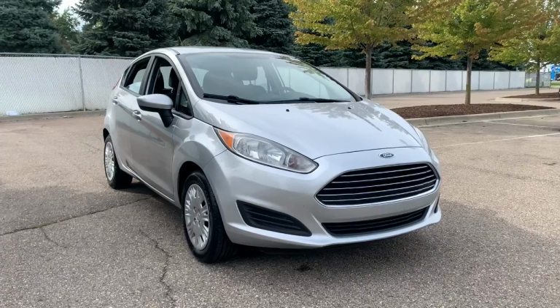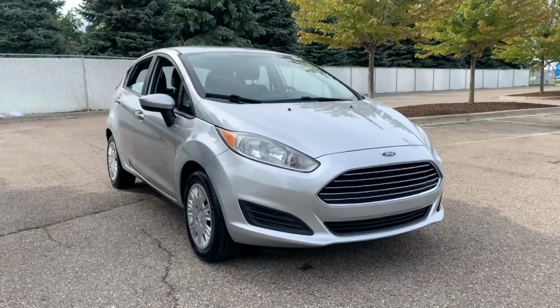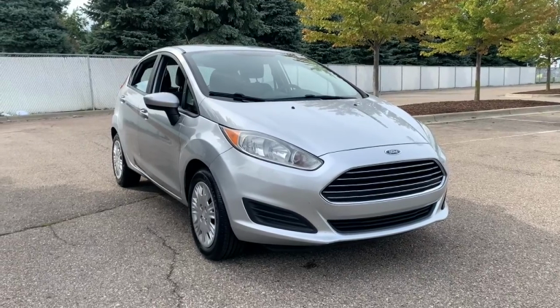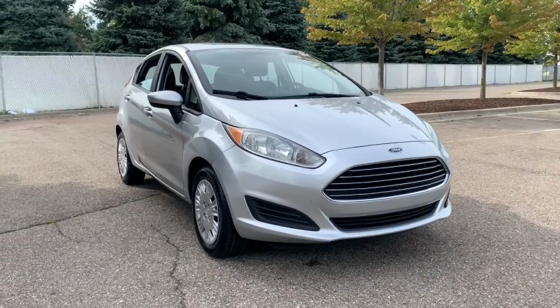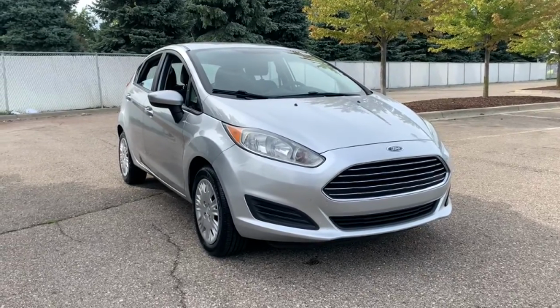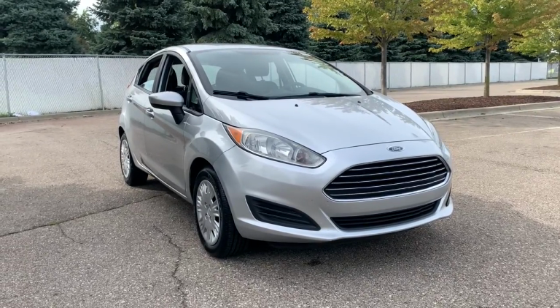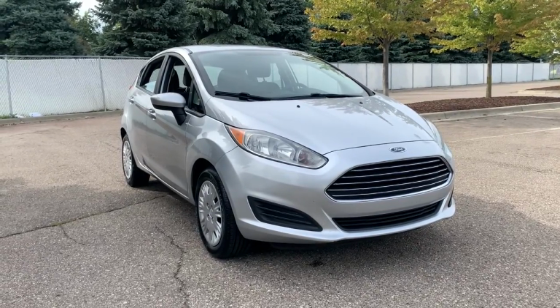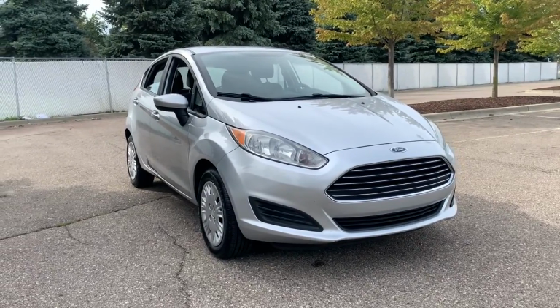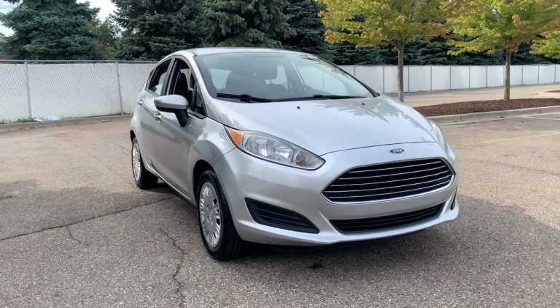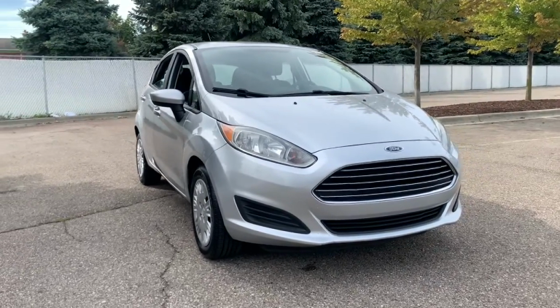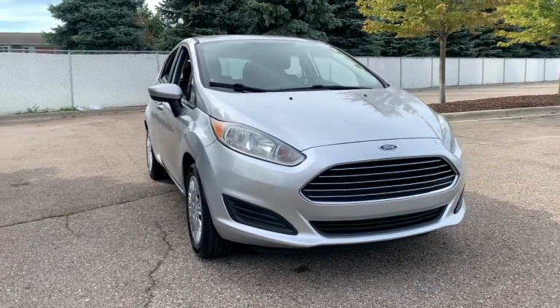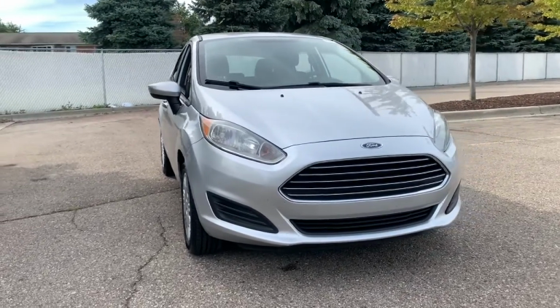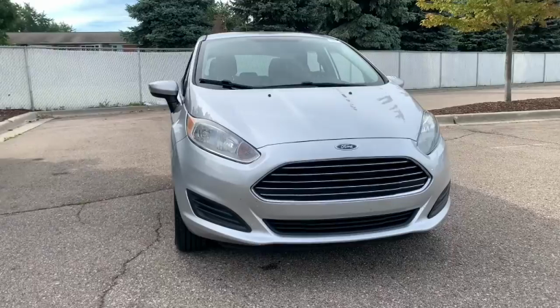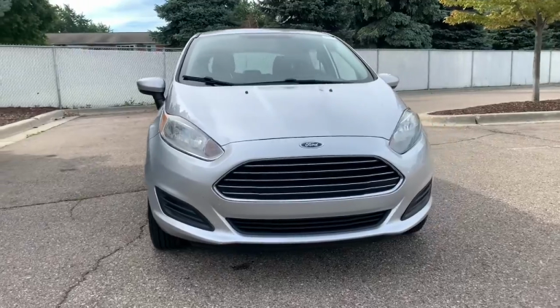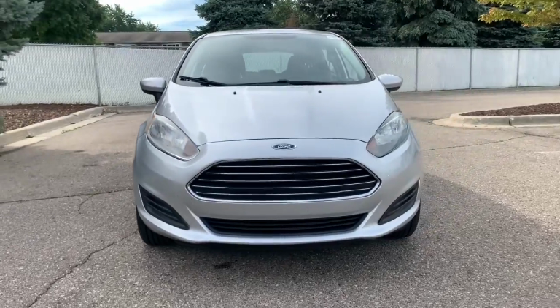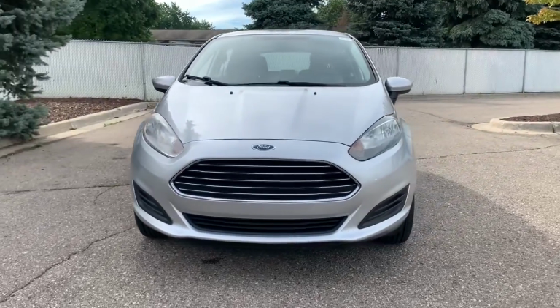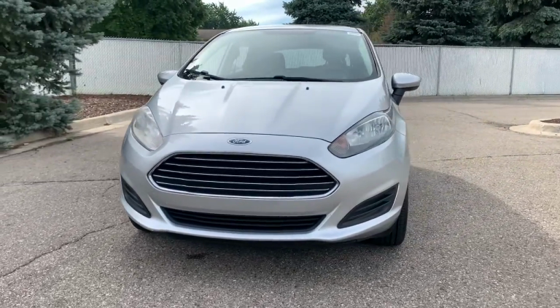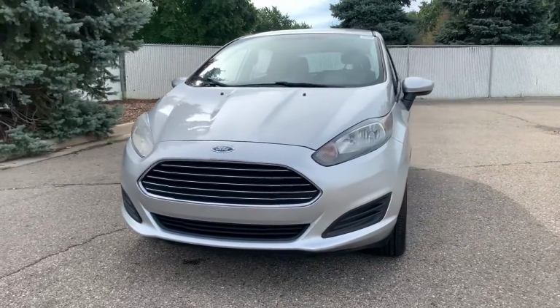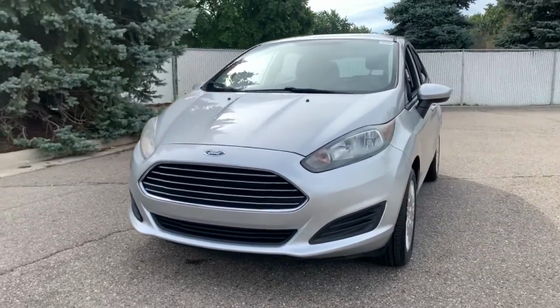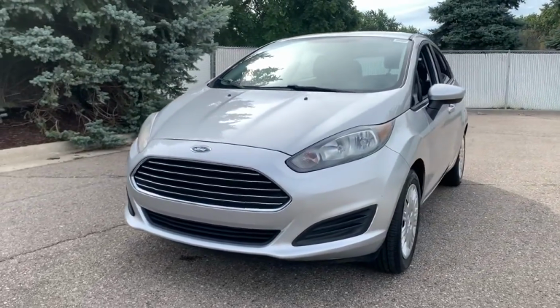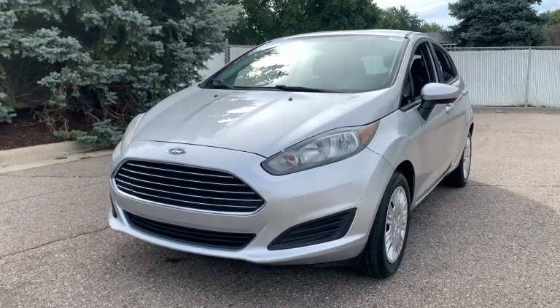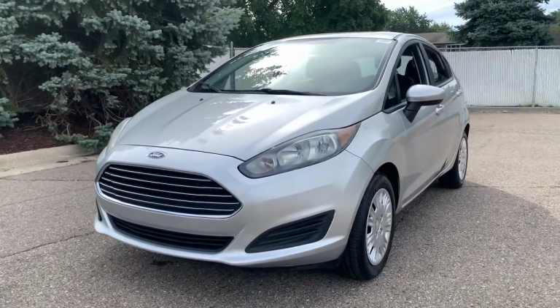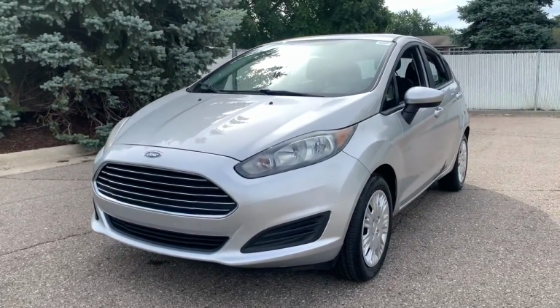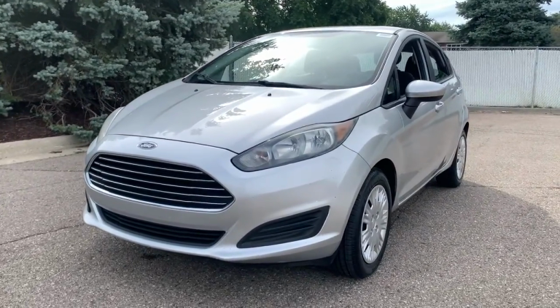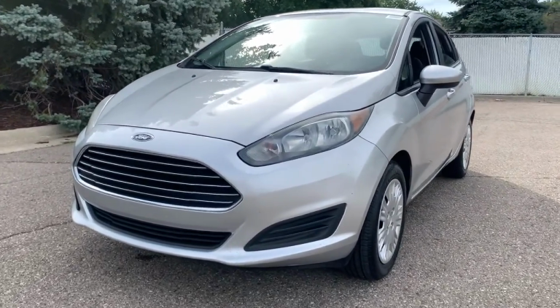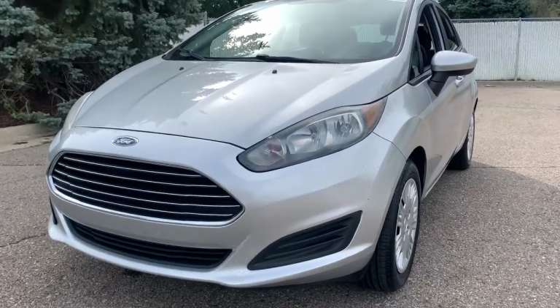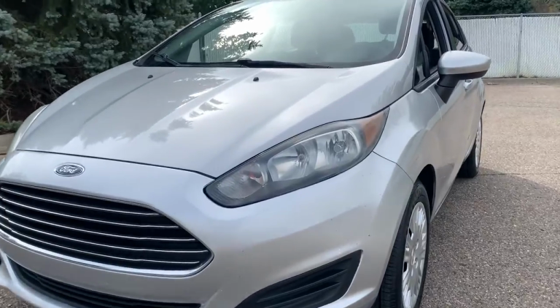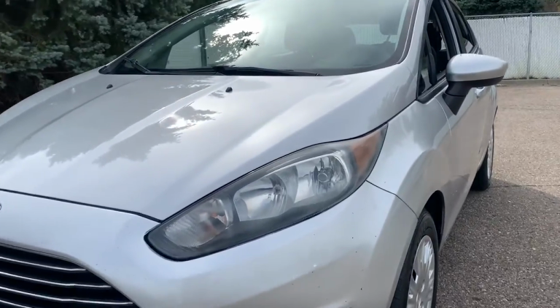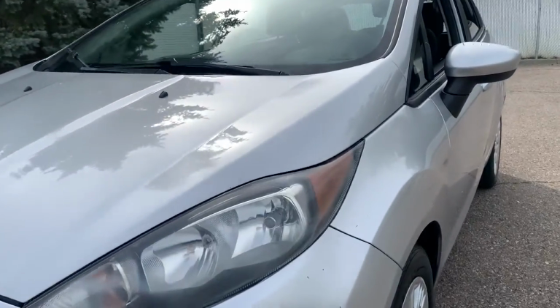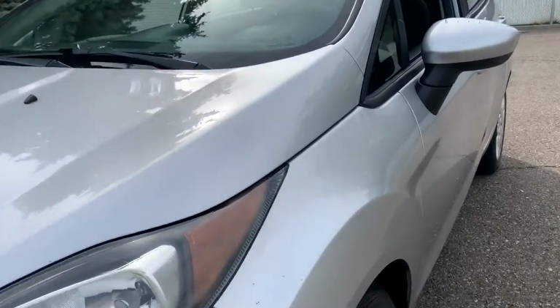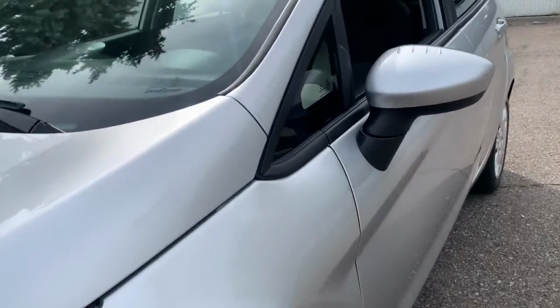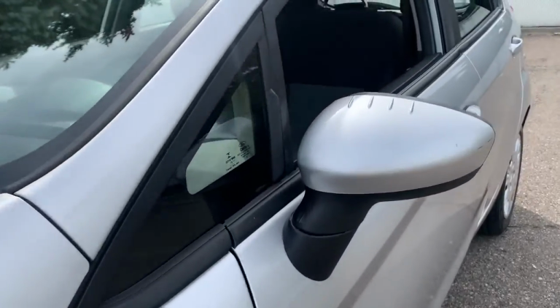Get into a car with value. 2016 Ford Fiesta. This vehicle is an outstanding buy with fewer than 90,000 miles on the odometer. Here's a versatile subcompact with a unique sense of style.